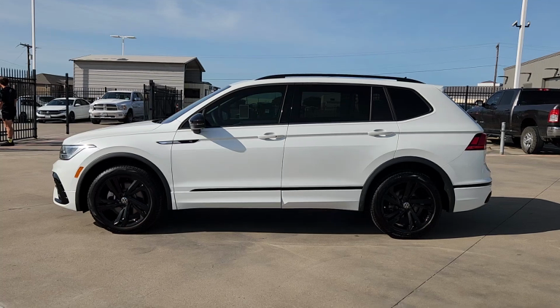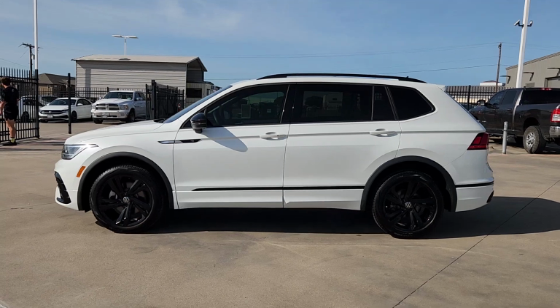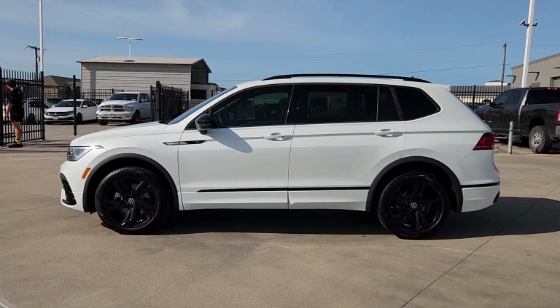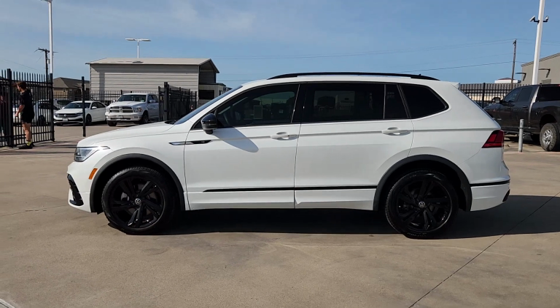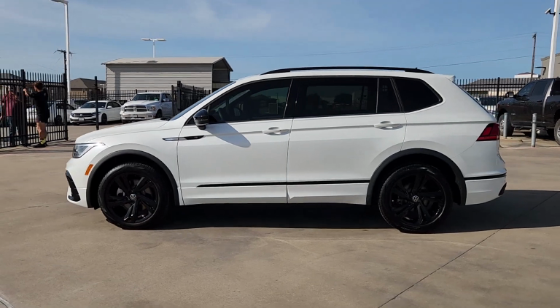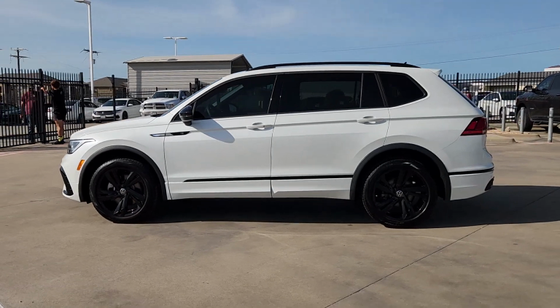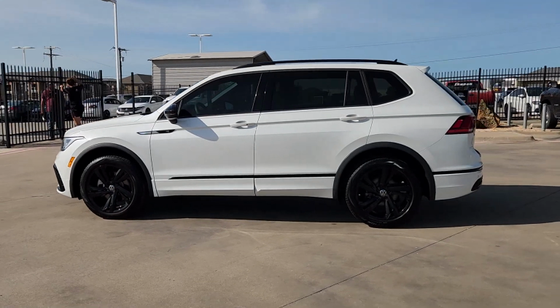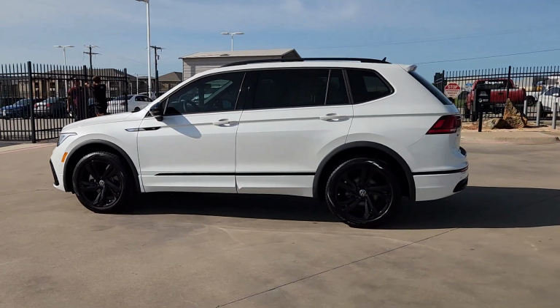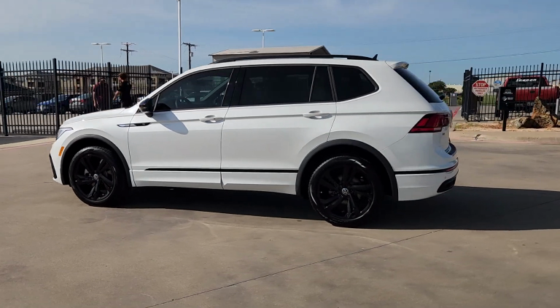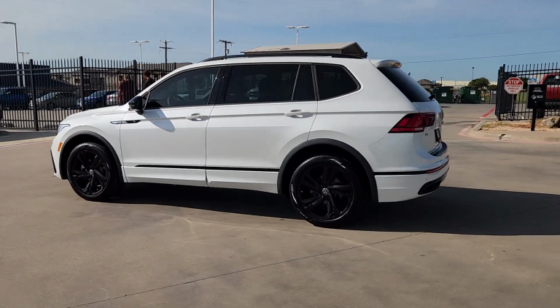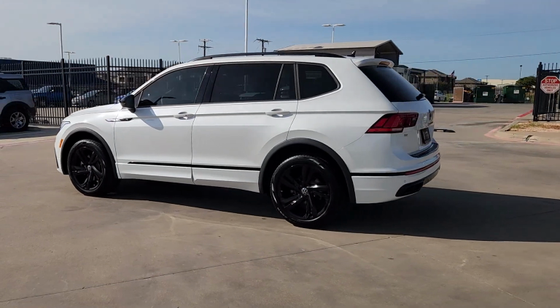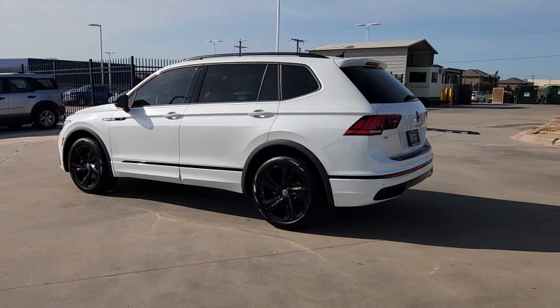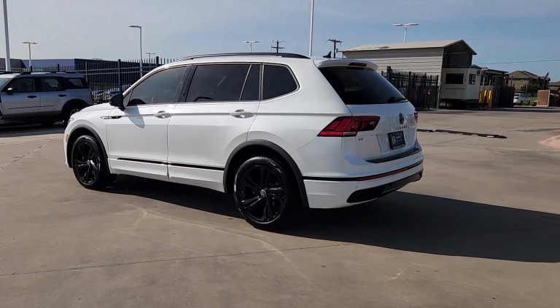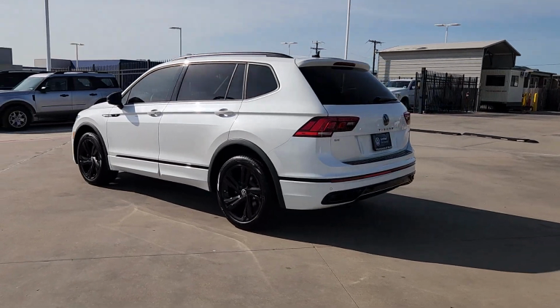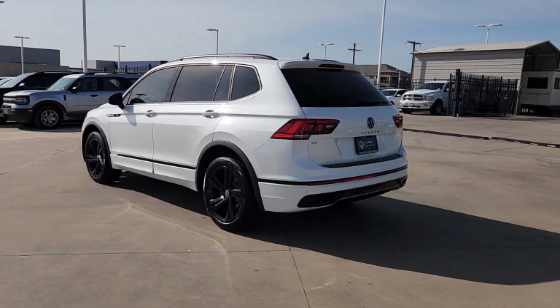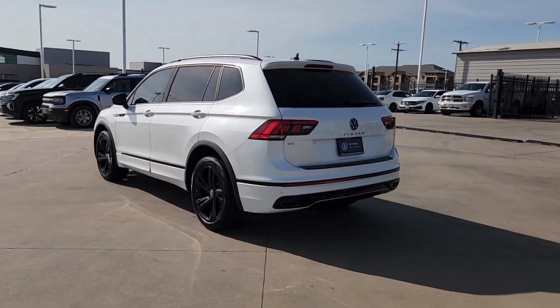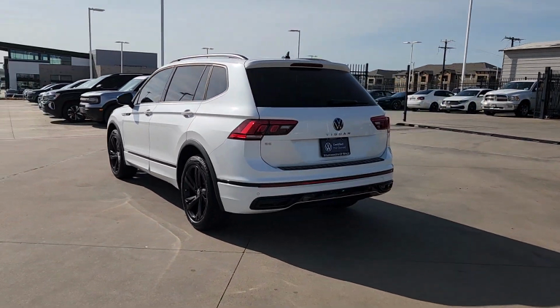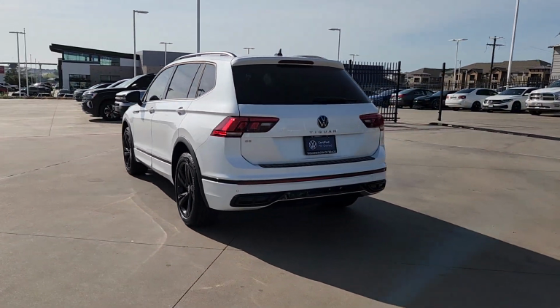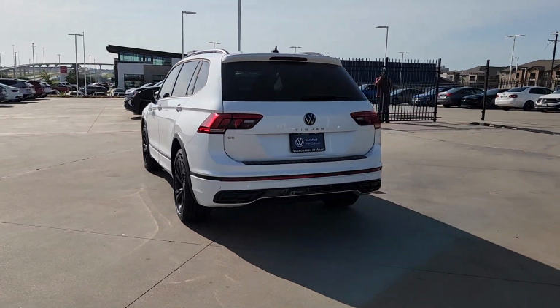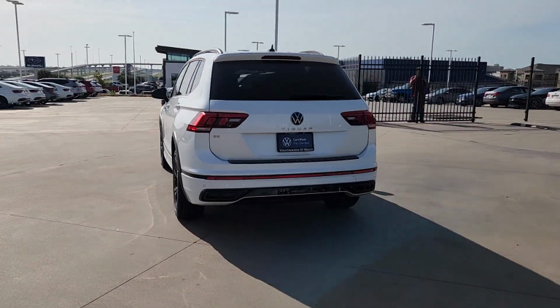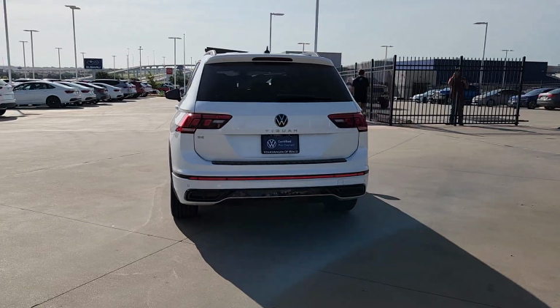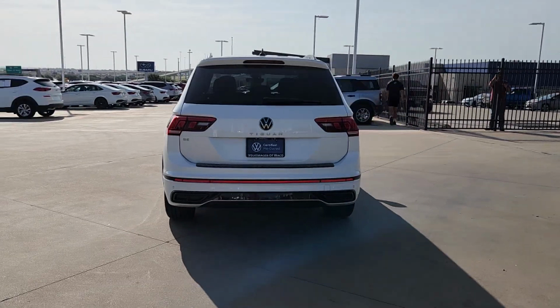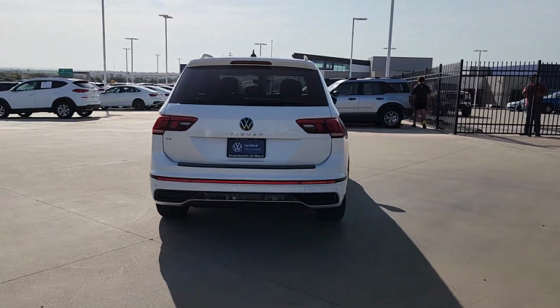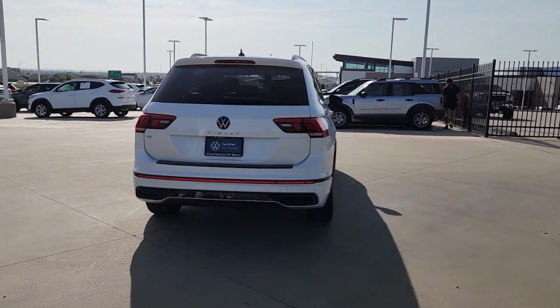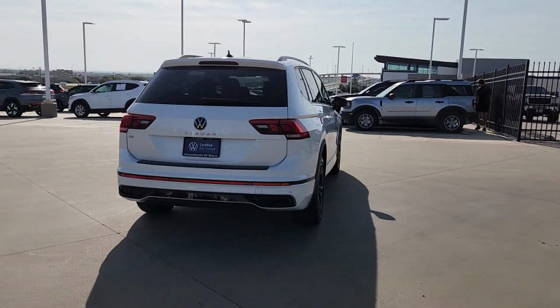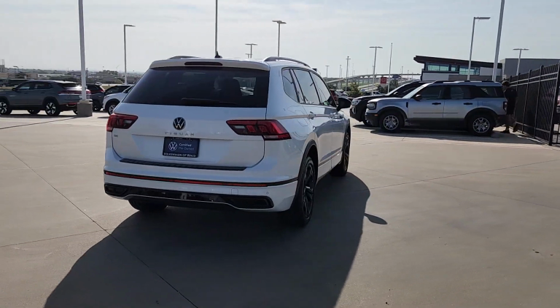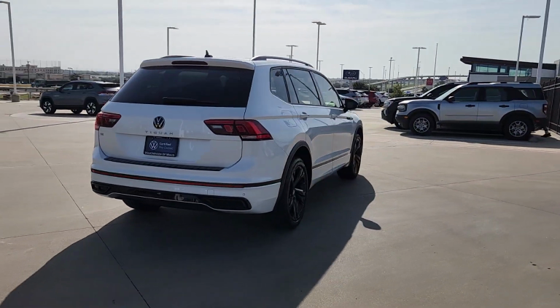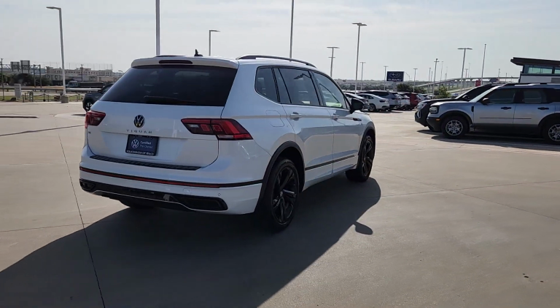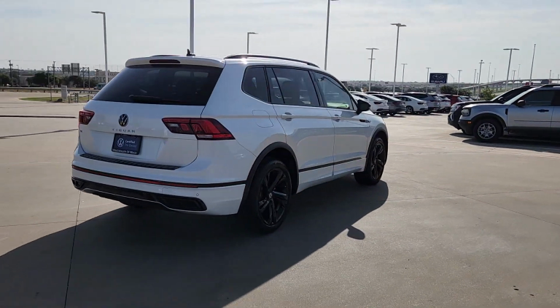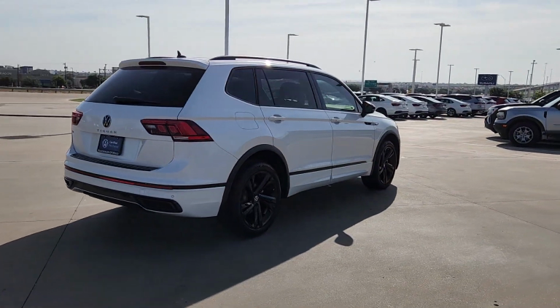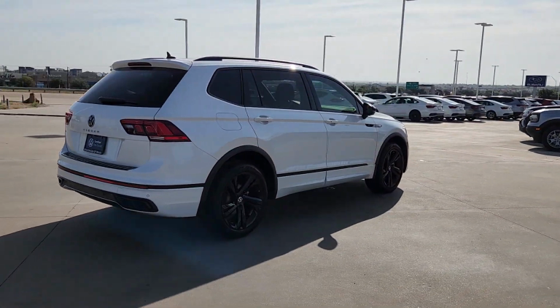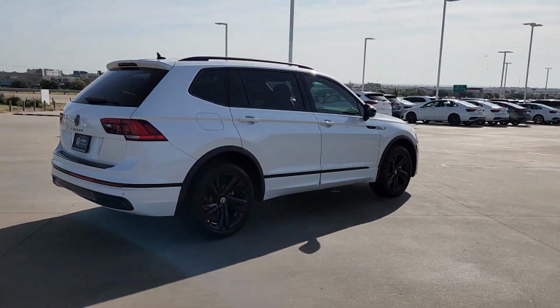Enjoy the view of this 2024 Volkswagen Tiguan. This vehicle is an outstanding buy with fewer than 10,000 miles on the odometer. This versatile Tiguan was built to keep up with your family's busy lifestyle.